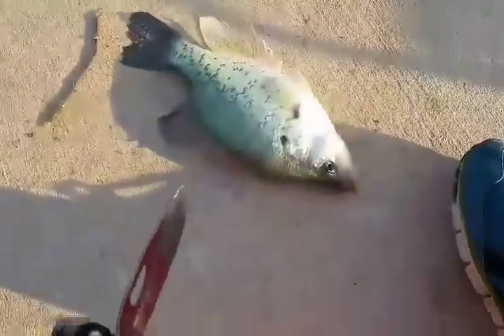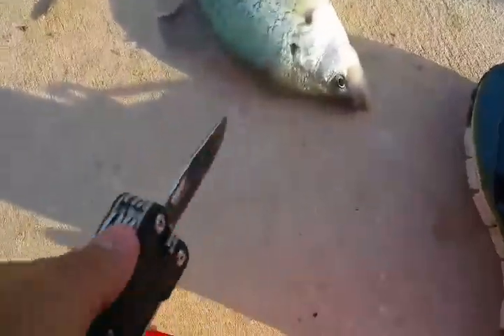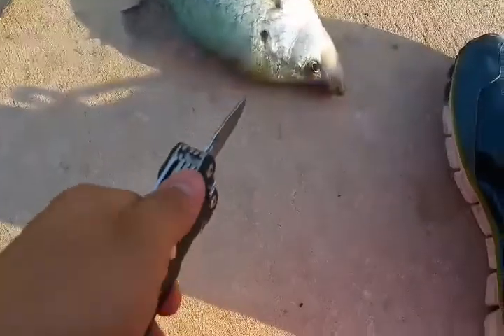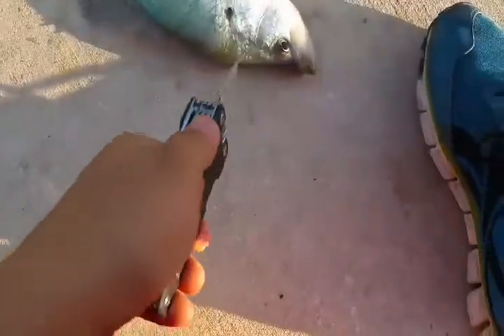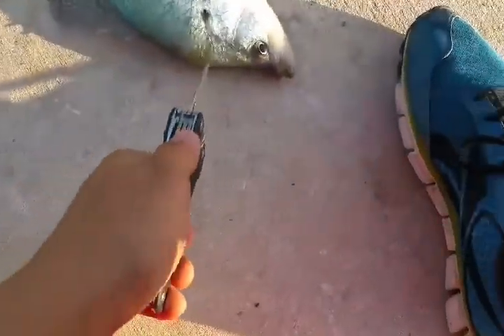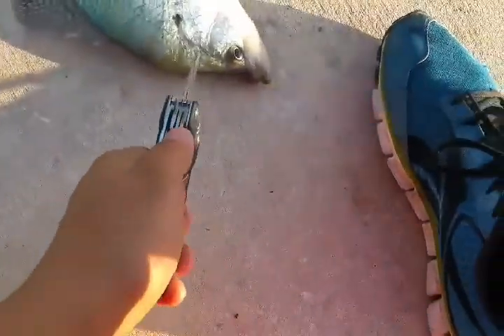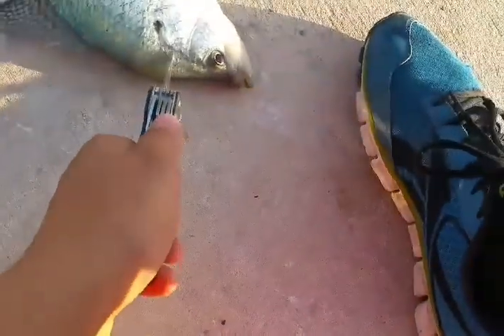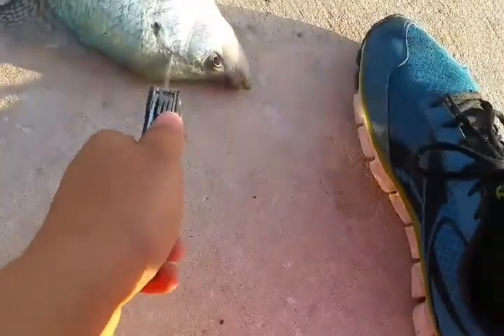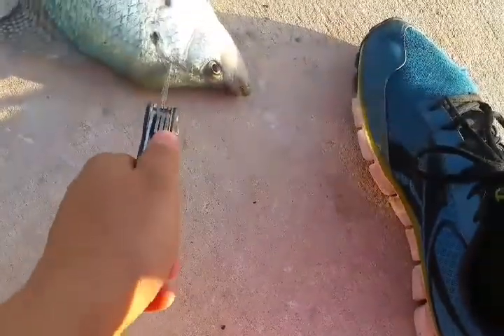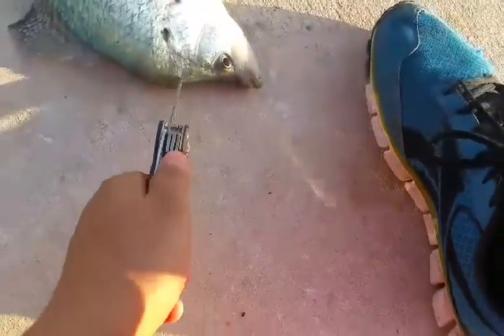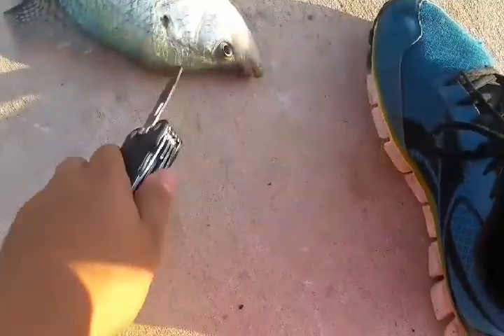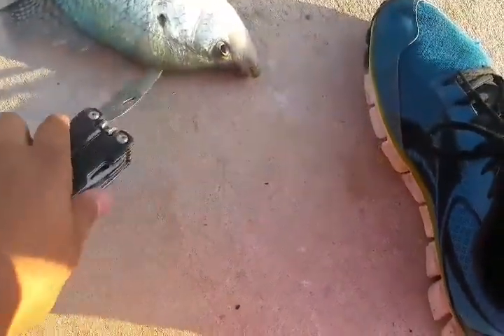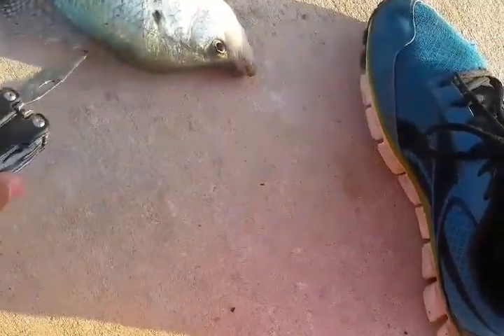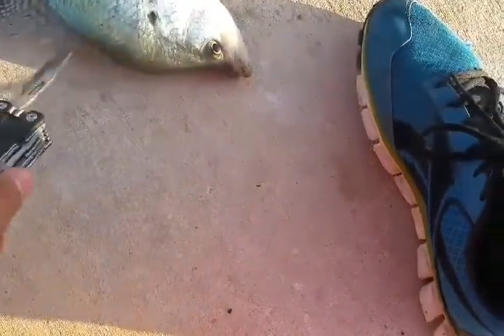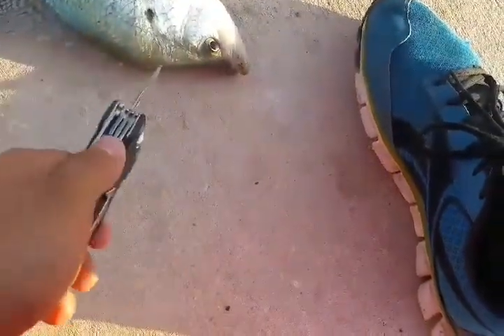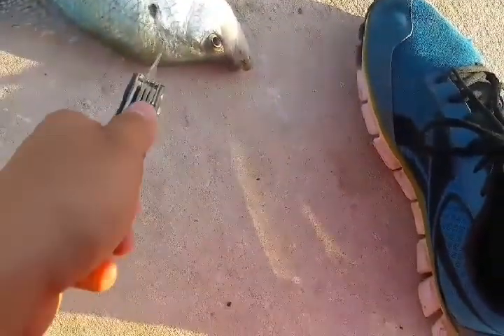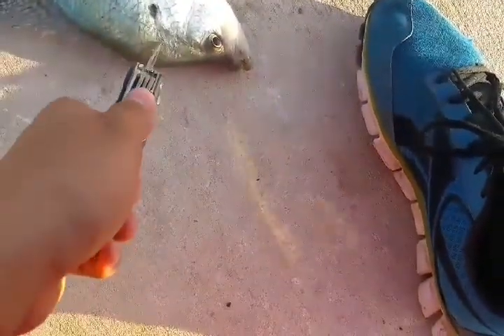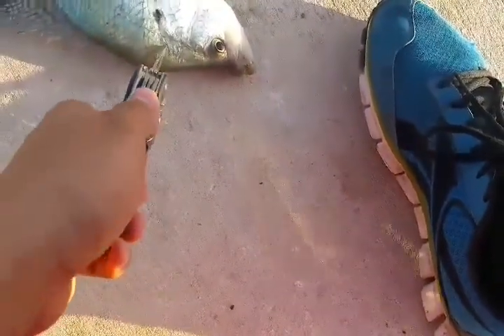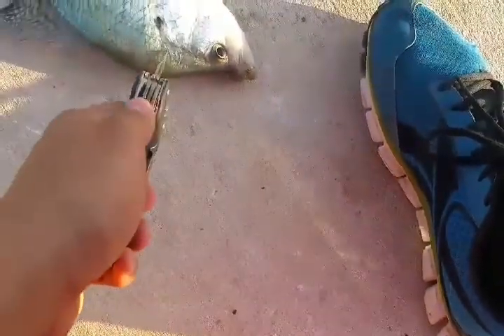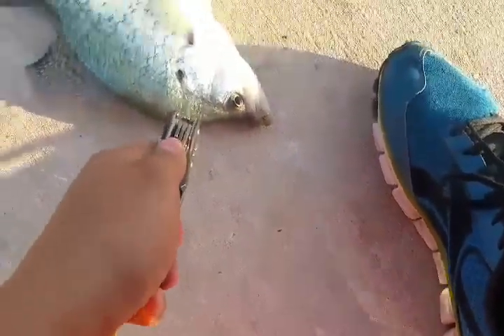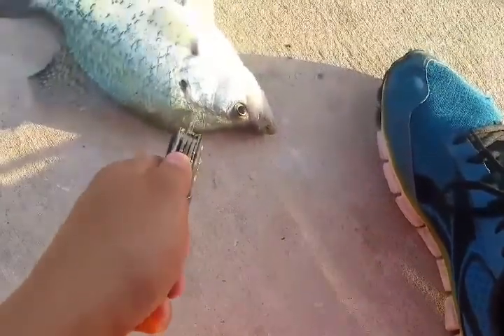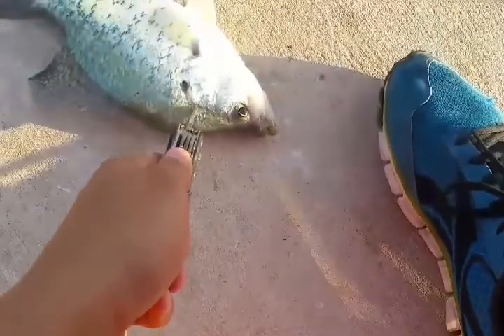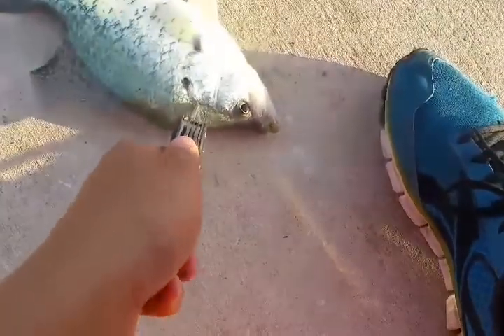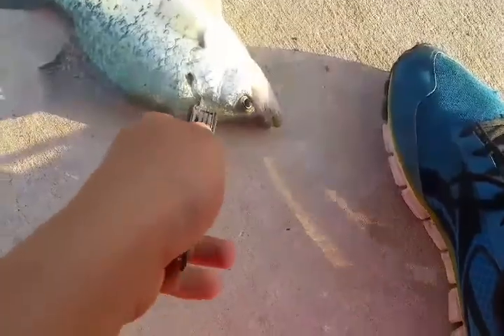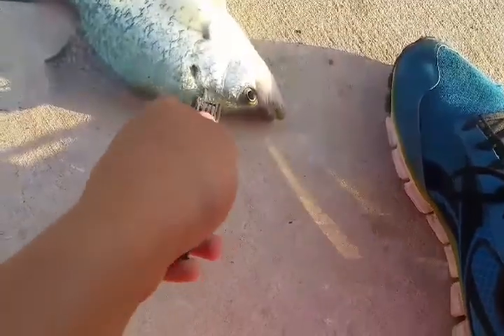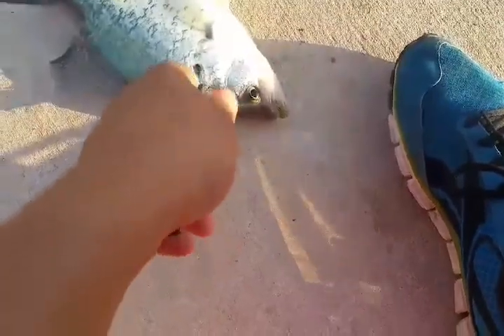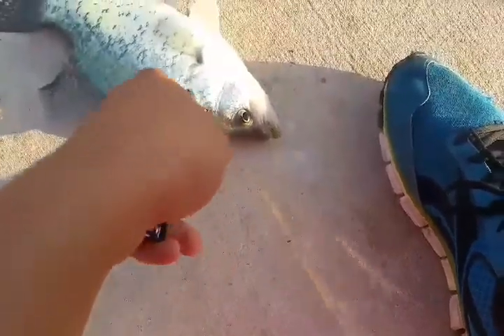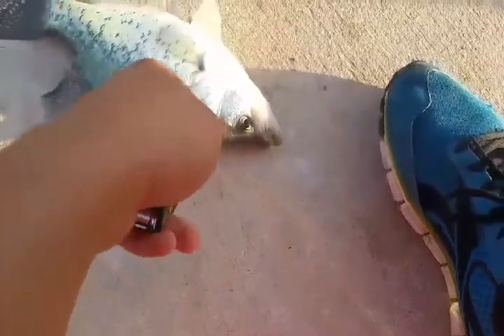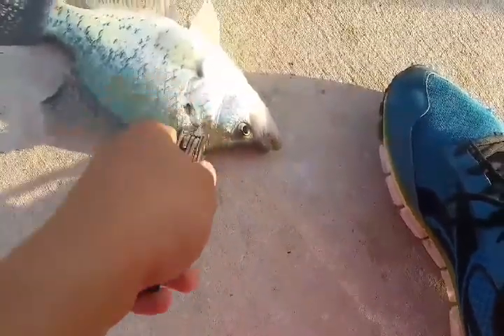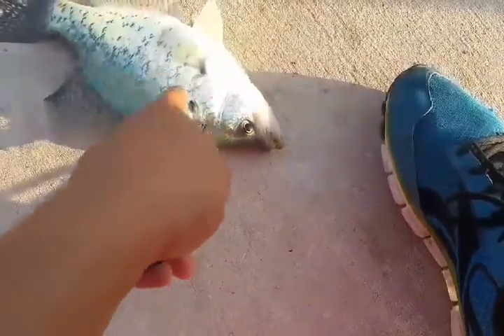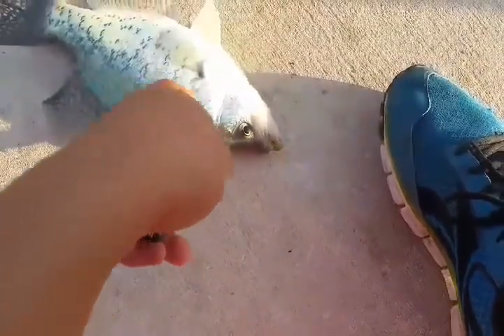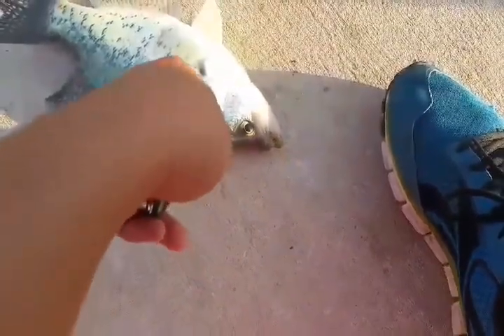This is how you properly kill a fish. Here's the spine — right behind the gill. I'm doing this self-filmed.